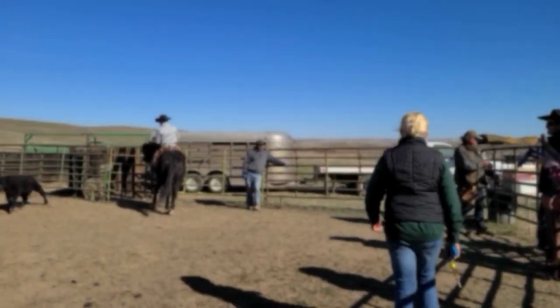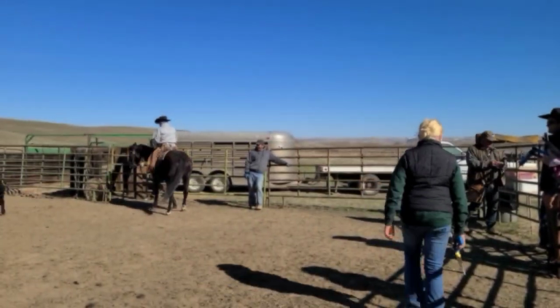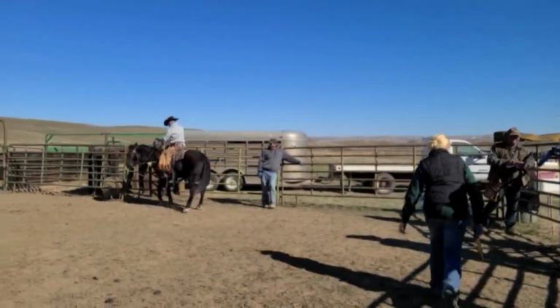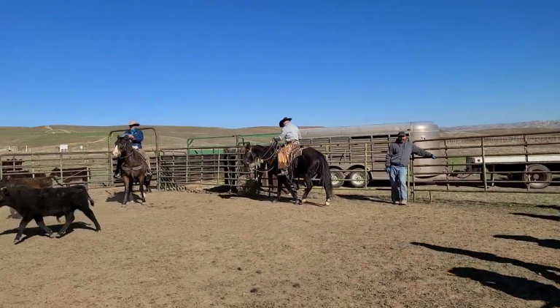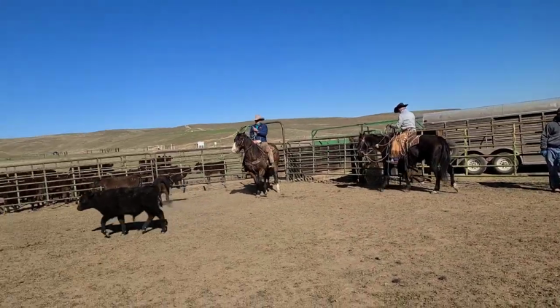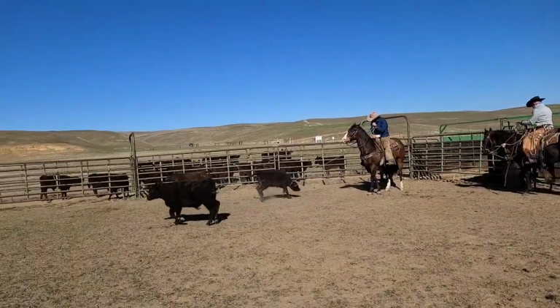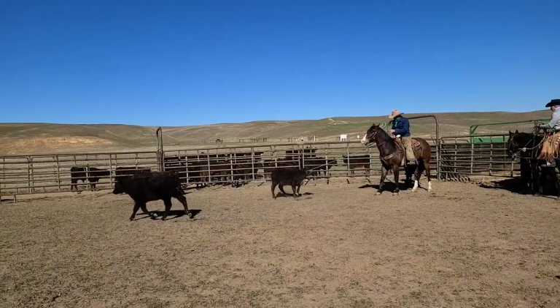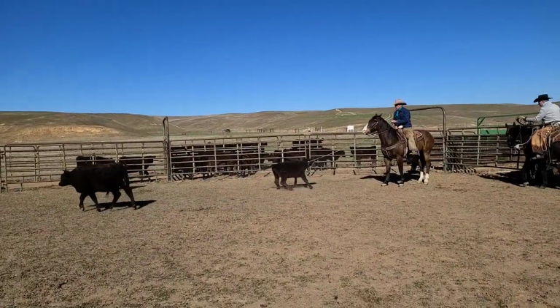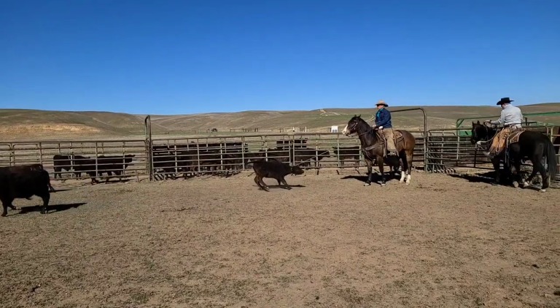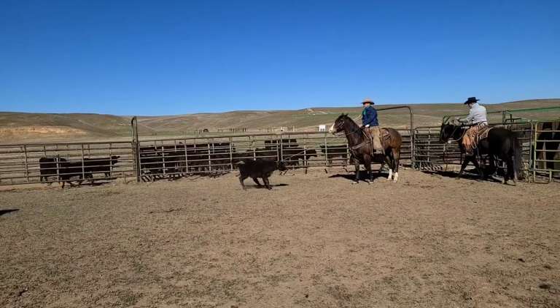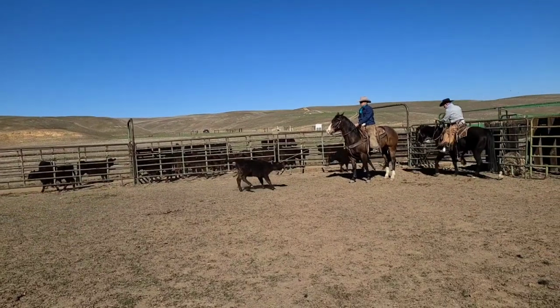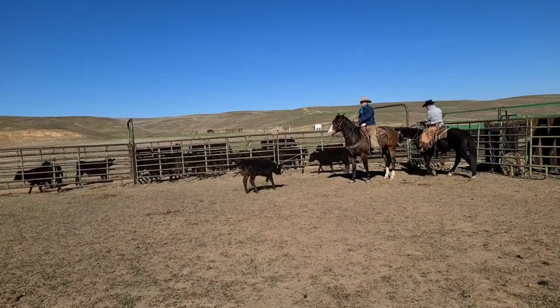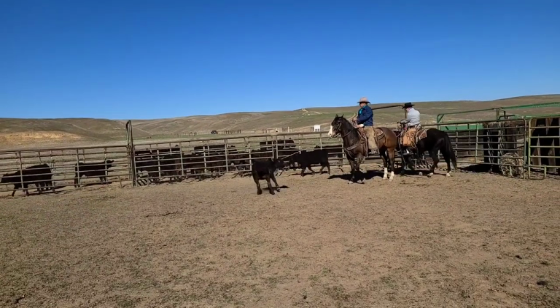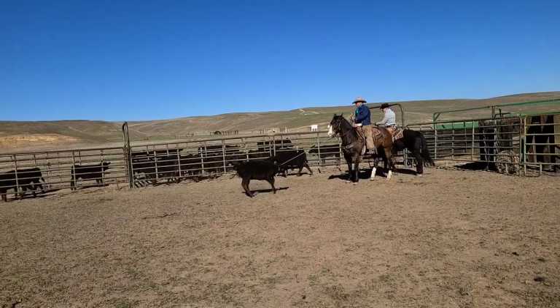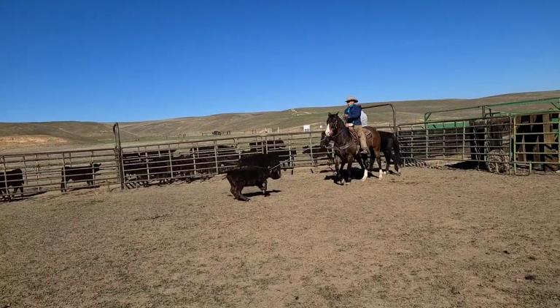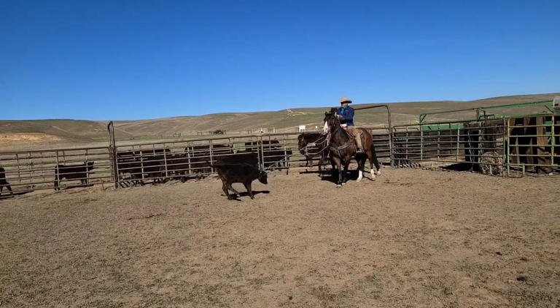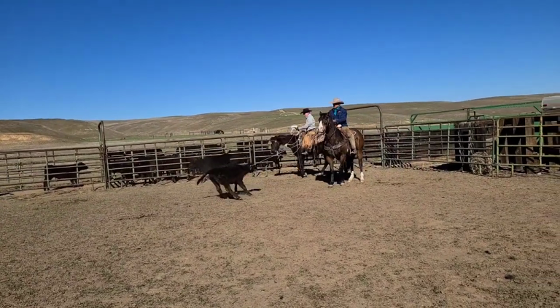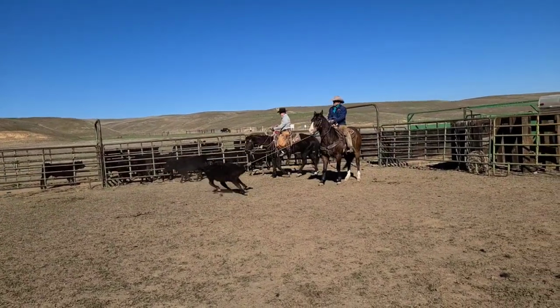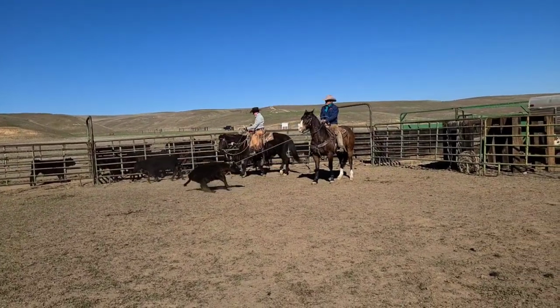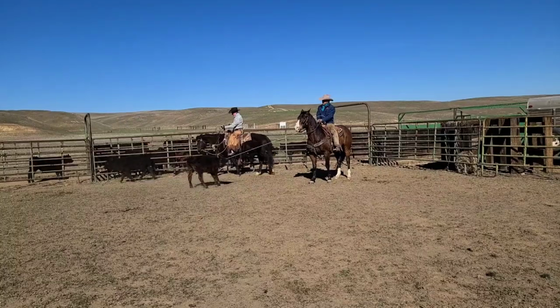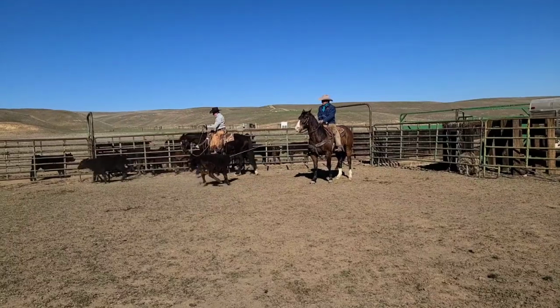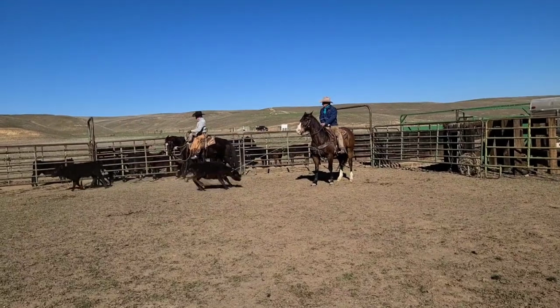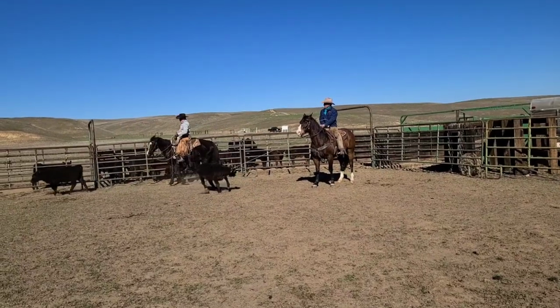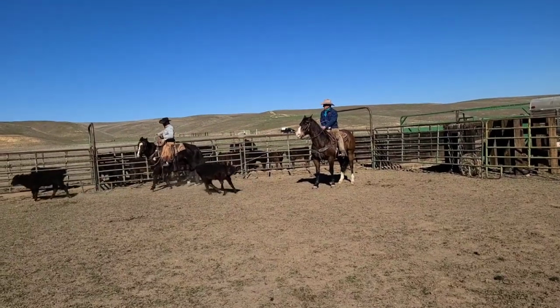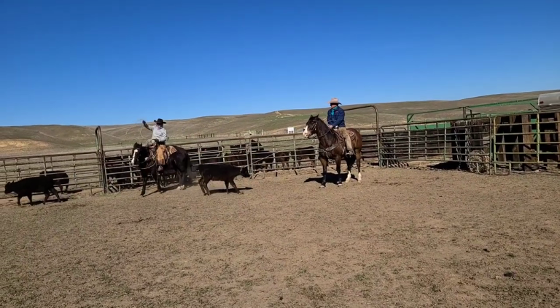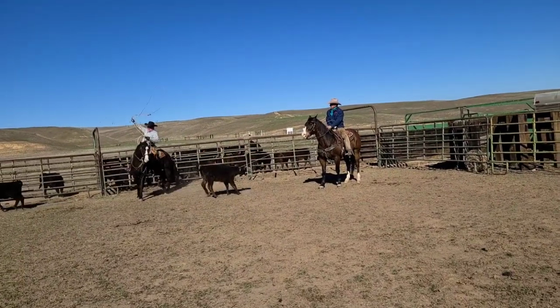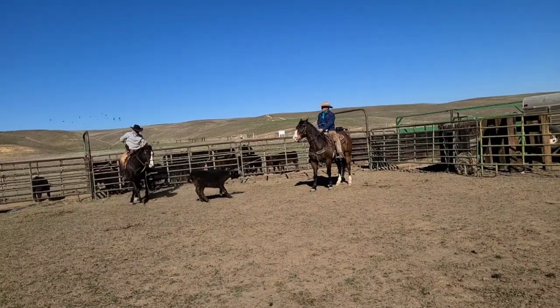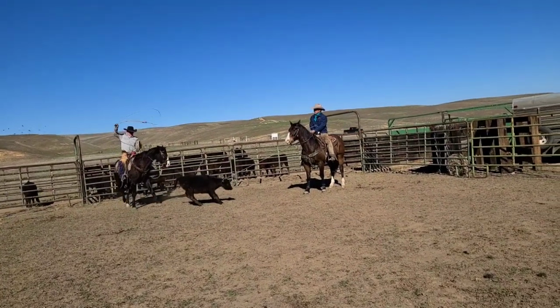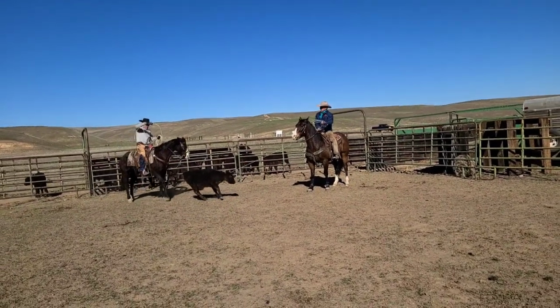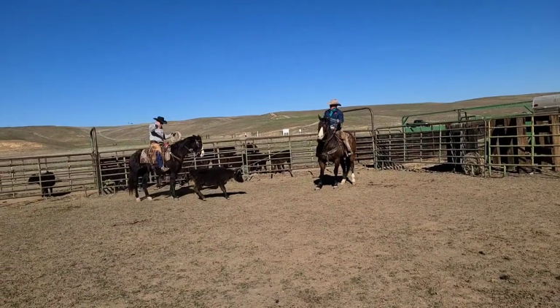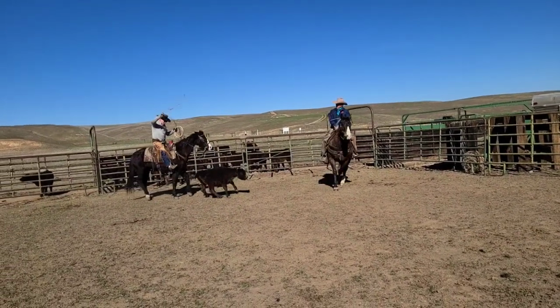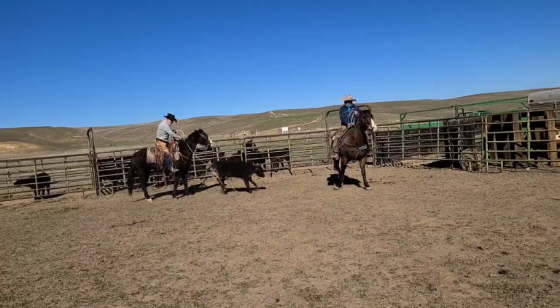It's important to have skilled ropers that make it painless on the calves, as well as keeping everything going fast so that the job can get done. Sometimes it takes a couple tries, but then the calf is caught and can be worked.